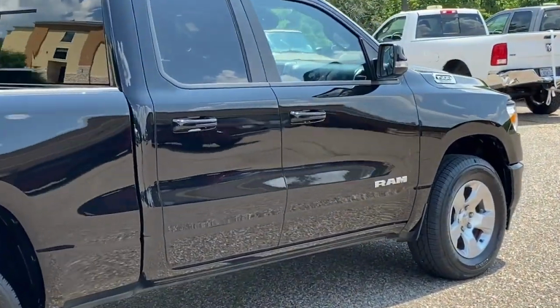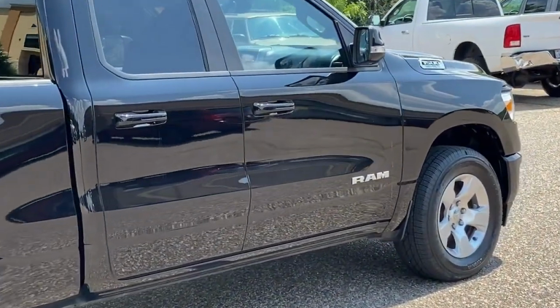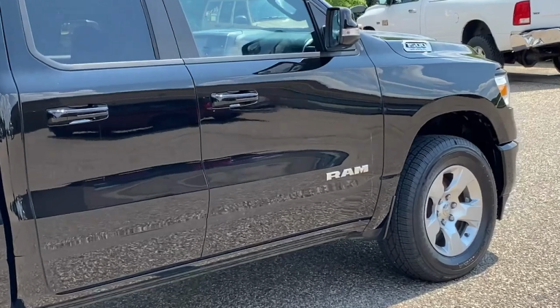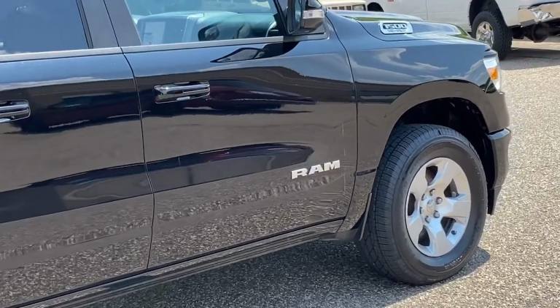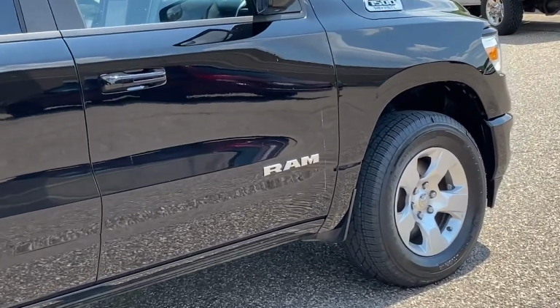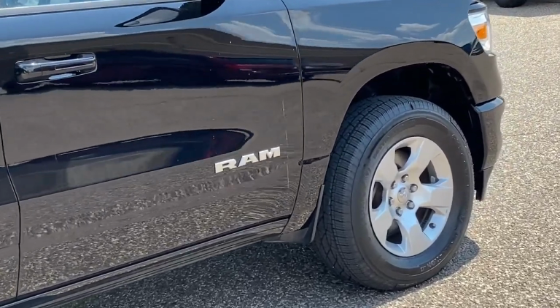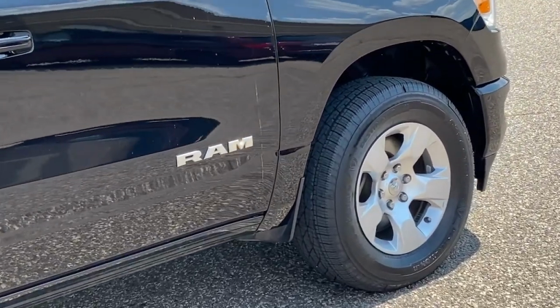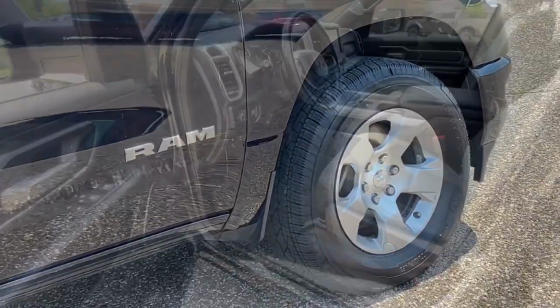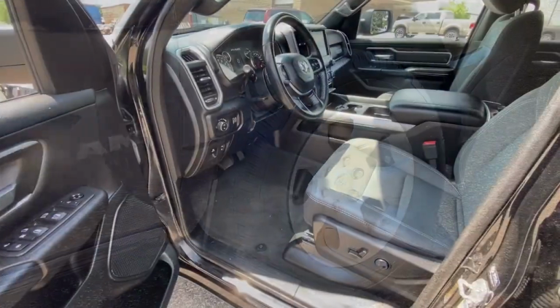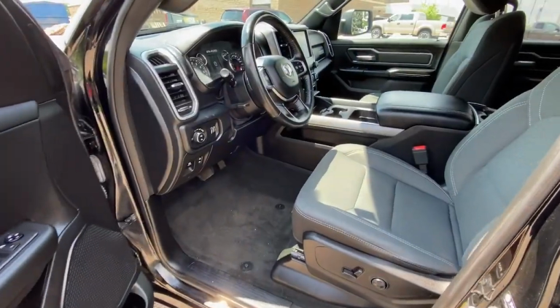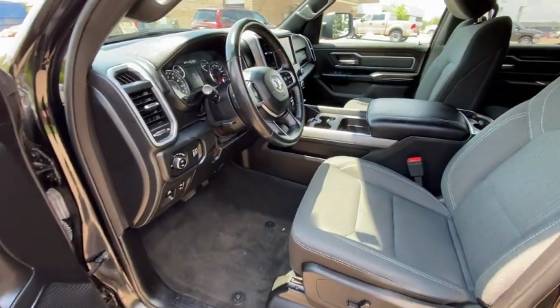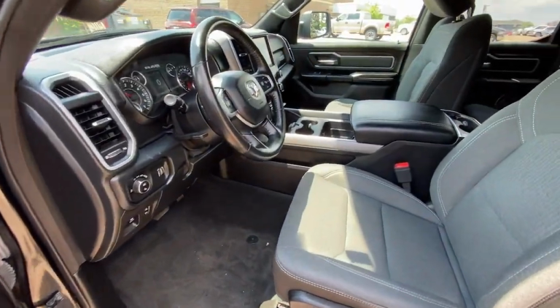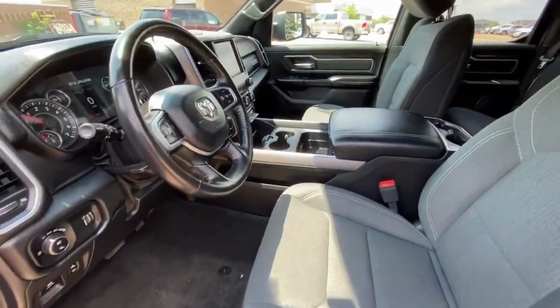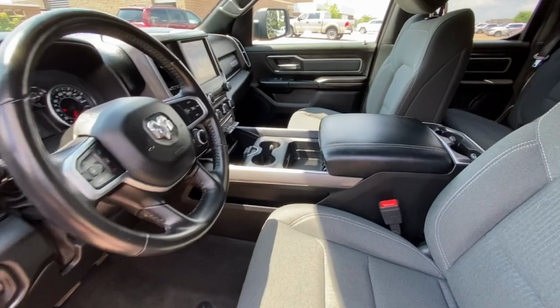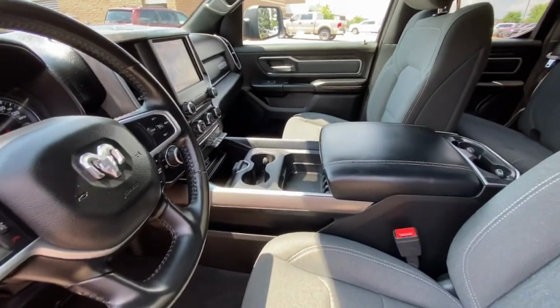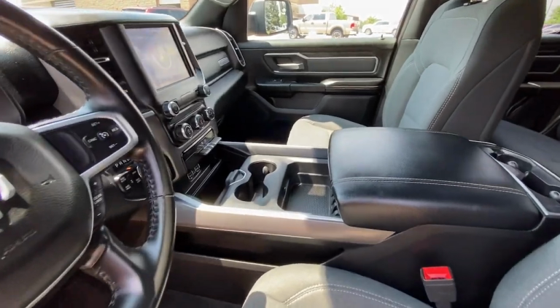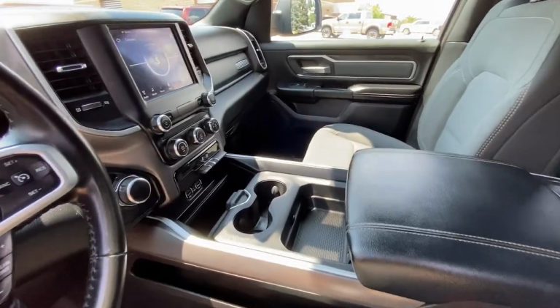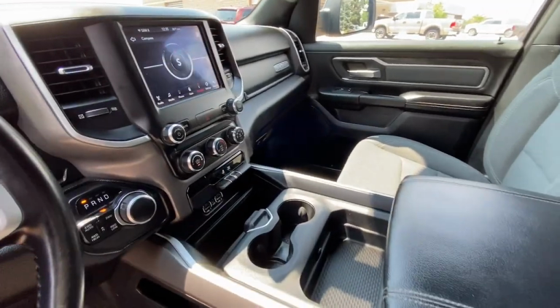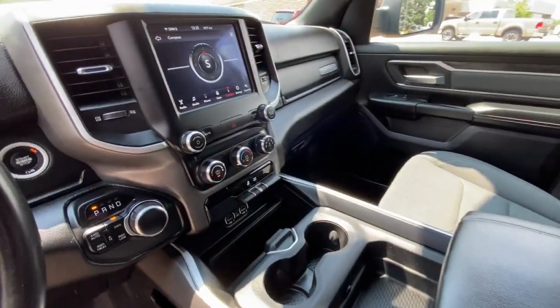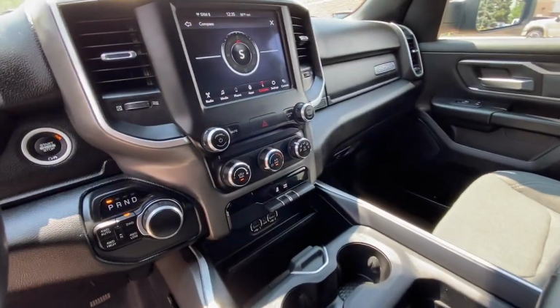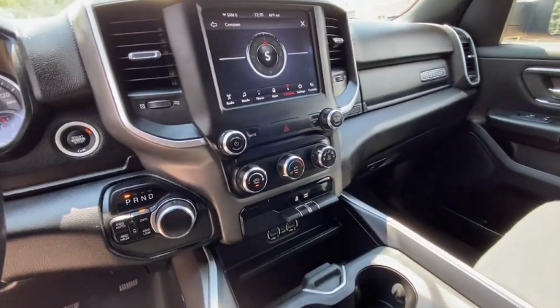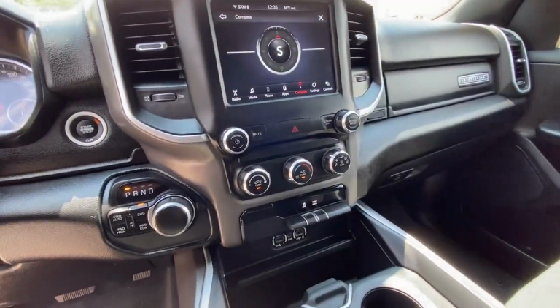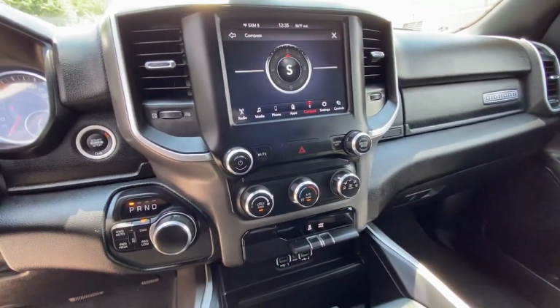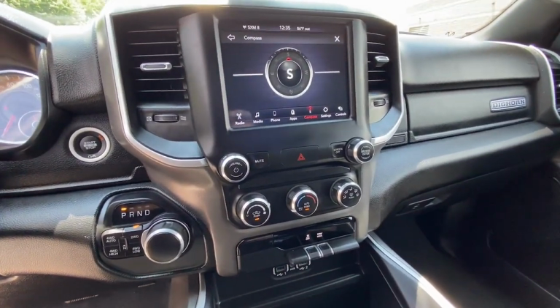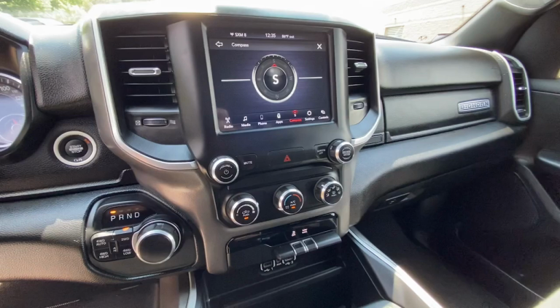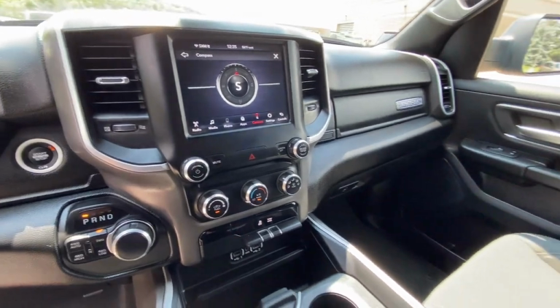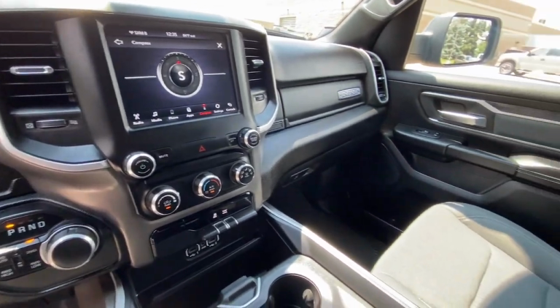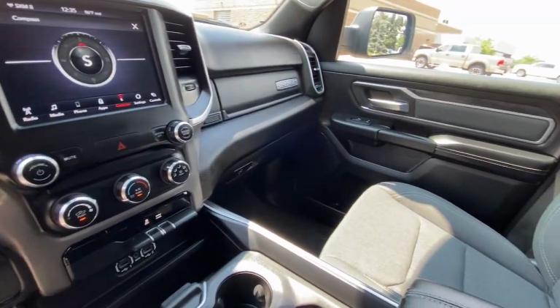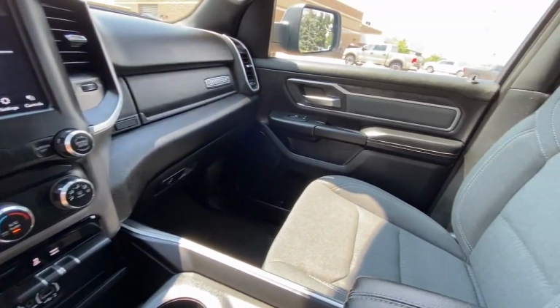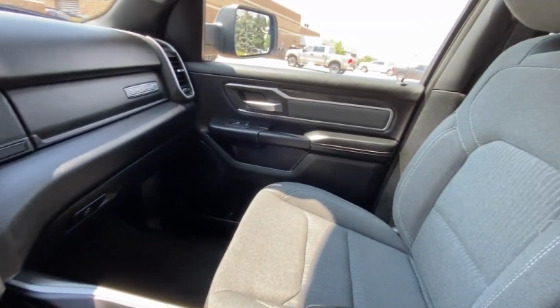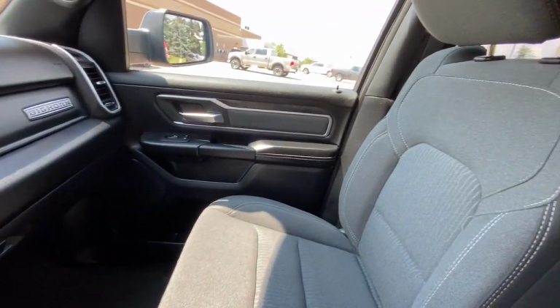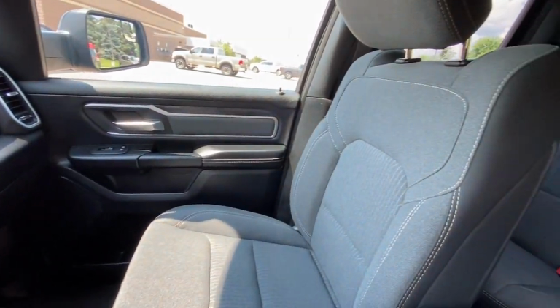The following are some of this vehicle's highlighted options: keyless entry, eight-cylinder engine, heated mirrors, keyless start, satellite radio, fog lamps, backup camera, four-wheel drive, aluminum wheels, and Bluetooth connection.